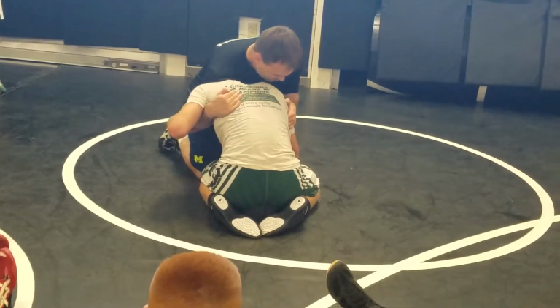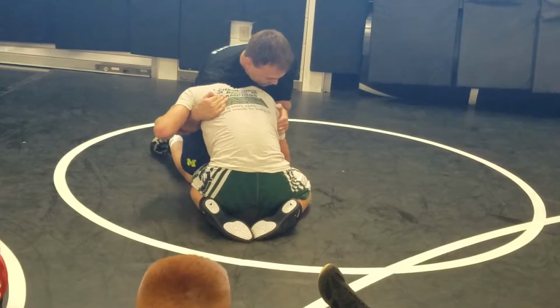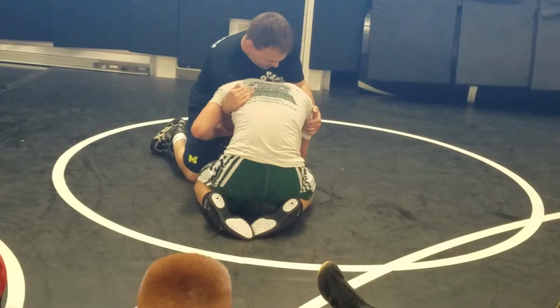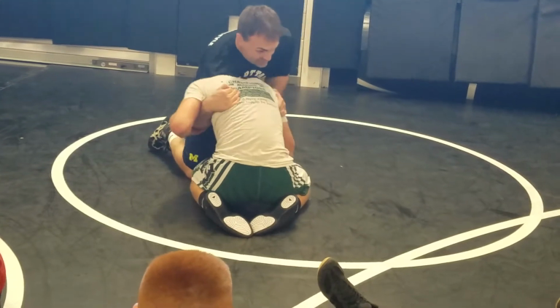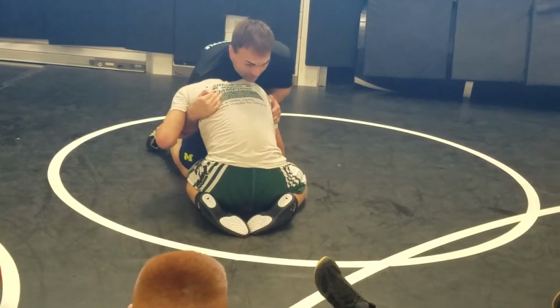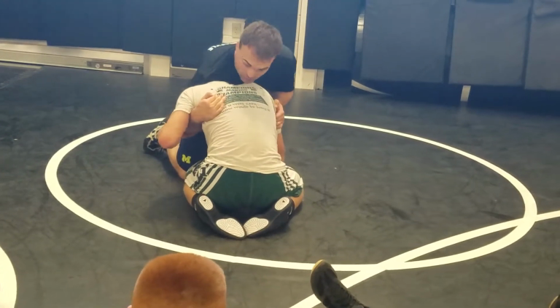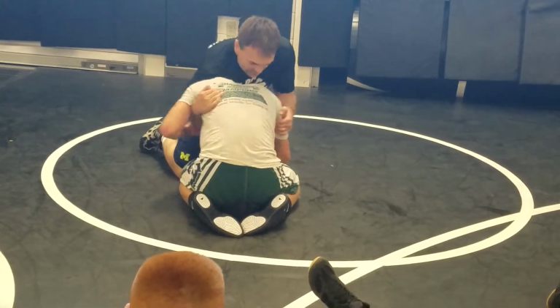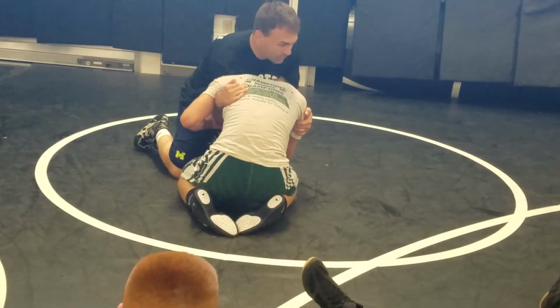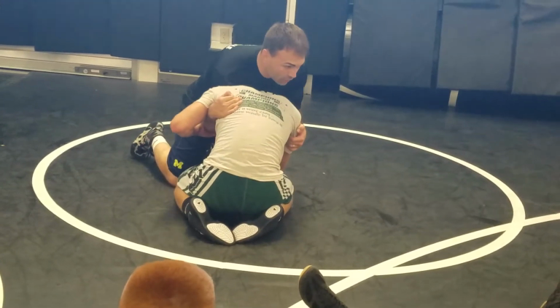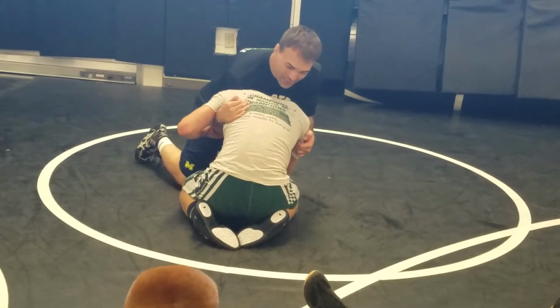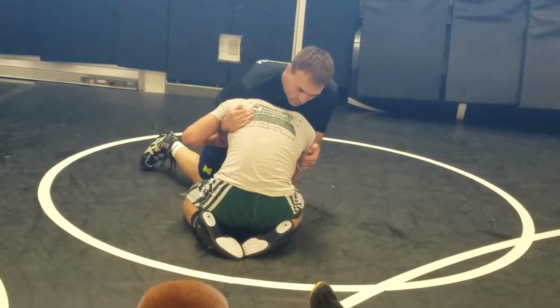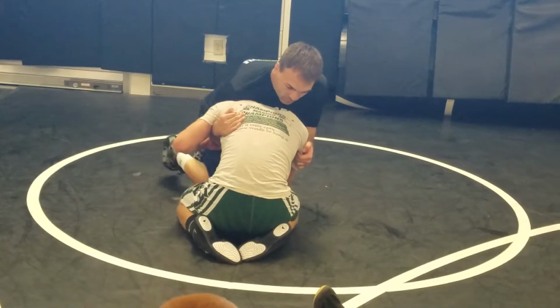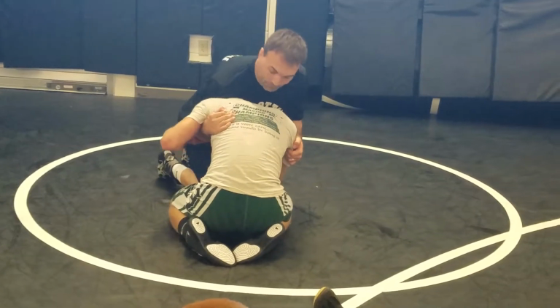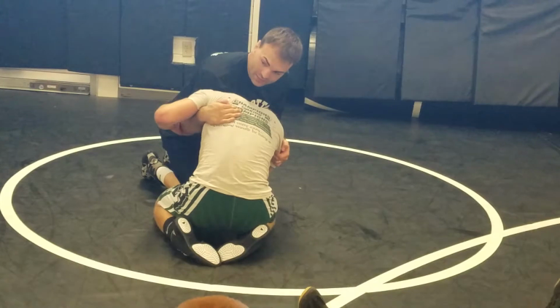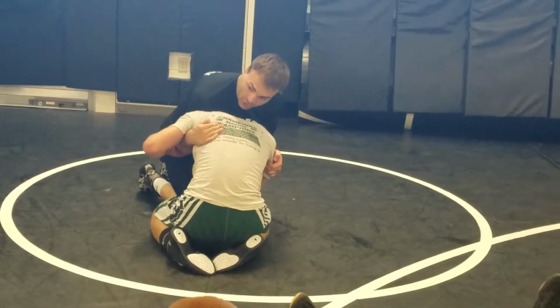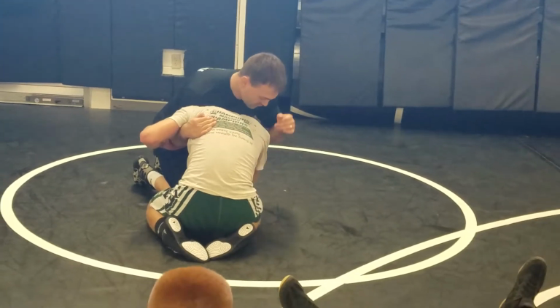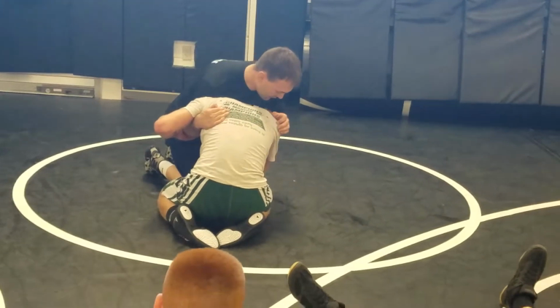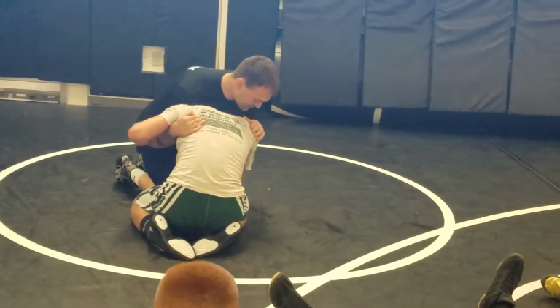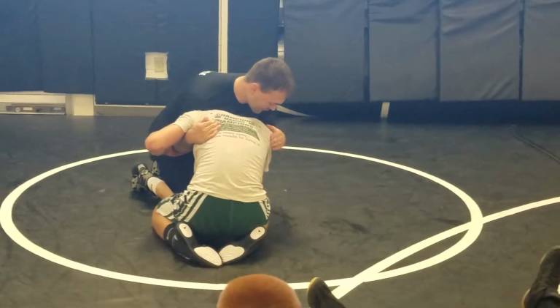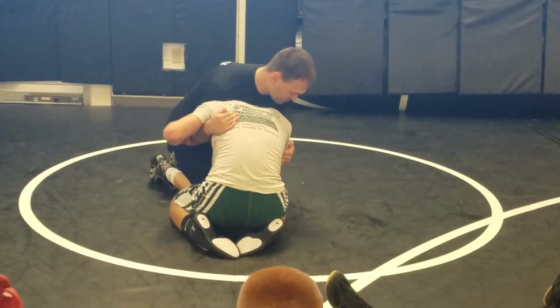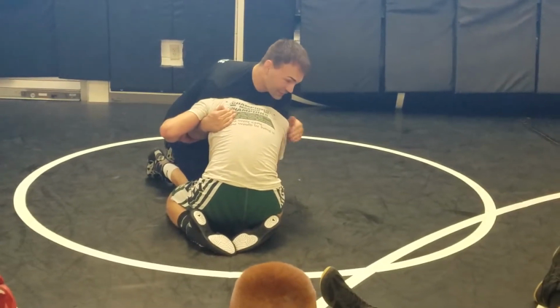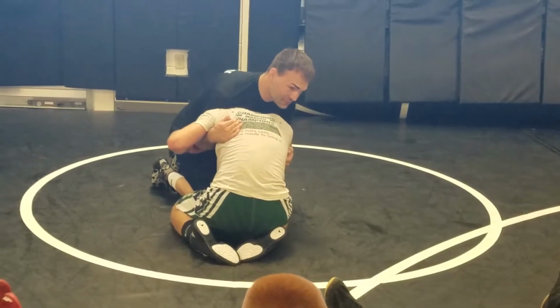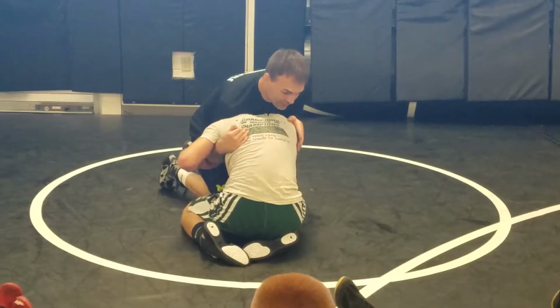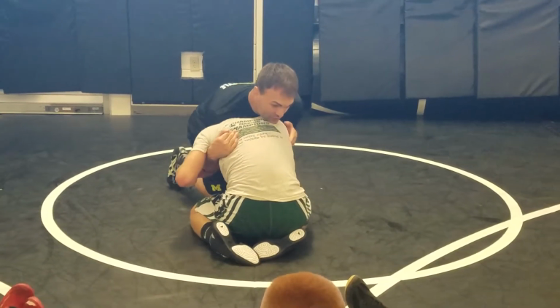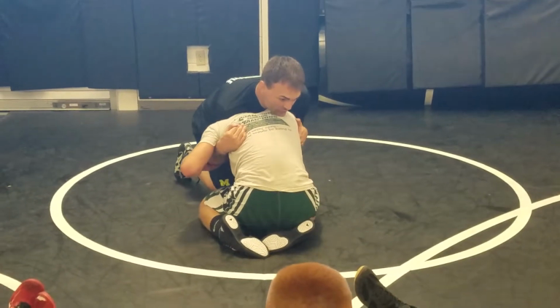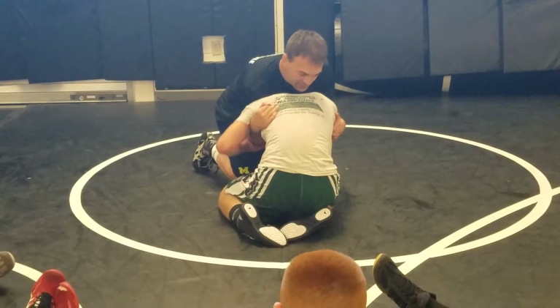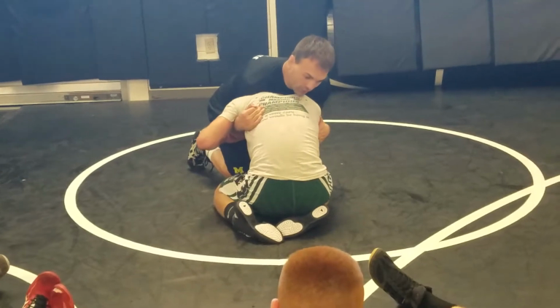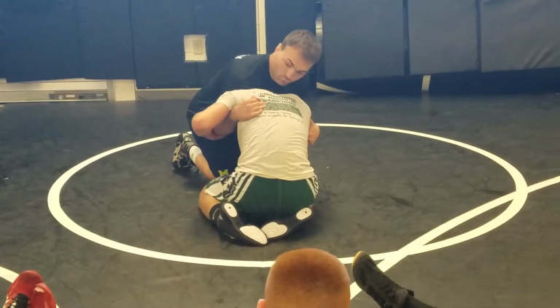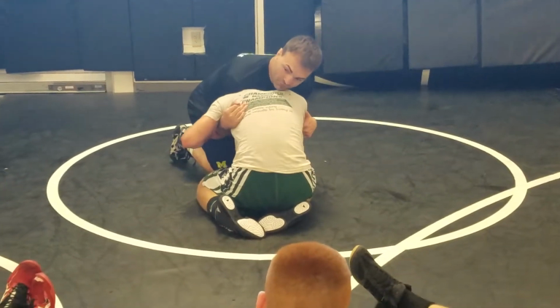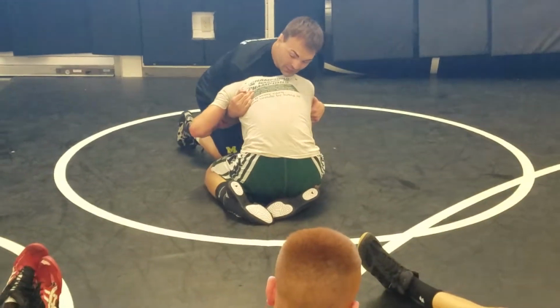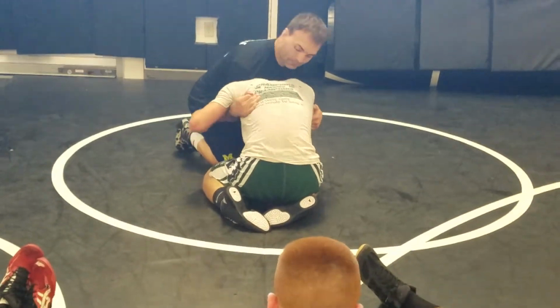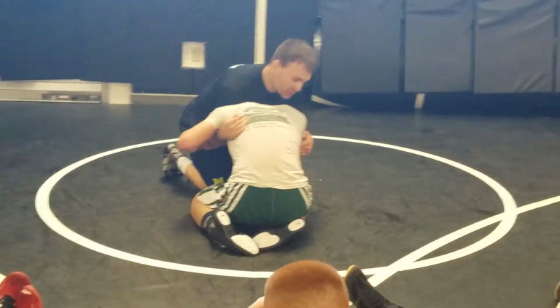But before I do that, I'm going to try to slide his head over with my elbow. So I slide his head over with my elbow, I run into him, I punch this underhook, let his head slide out, and I'm going to keep this inside tight. So I slide his head over, run my feet, and punch it.